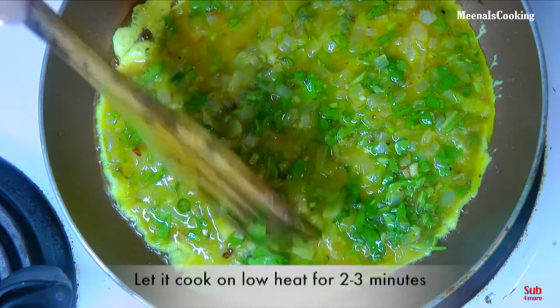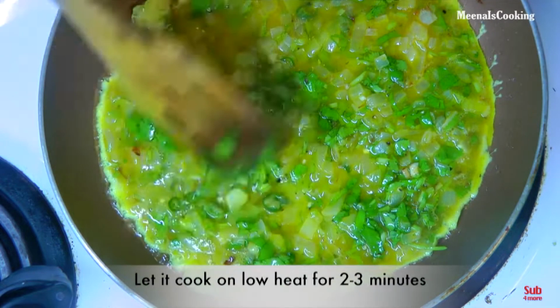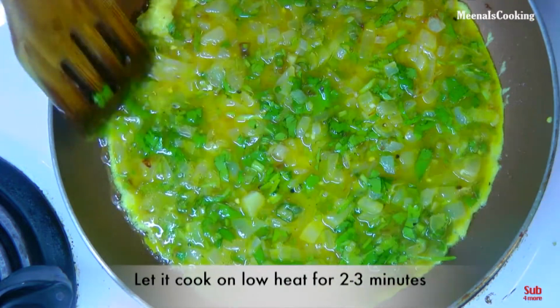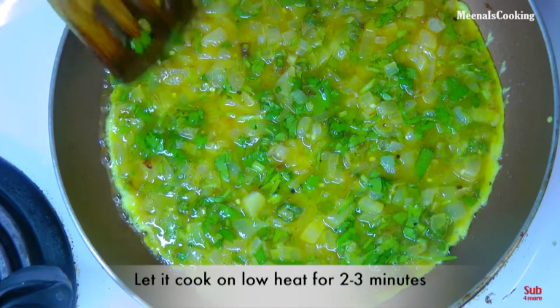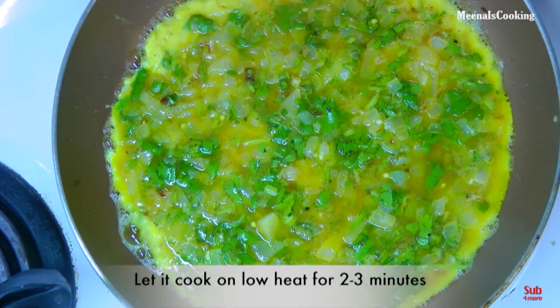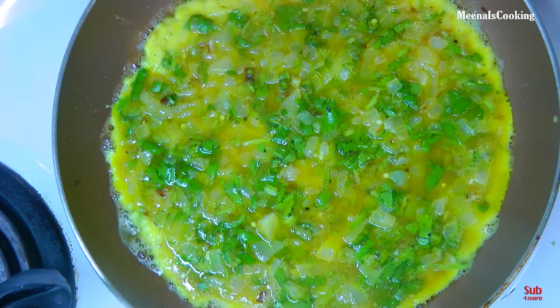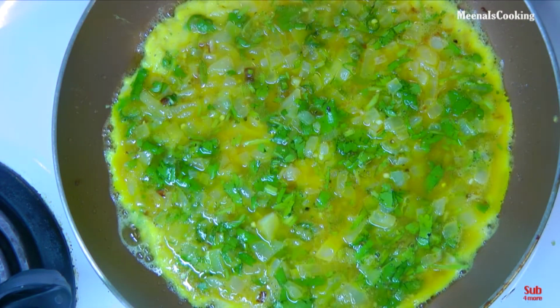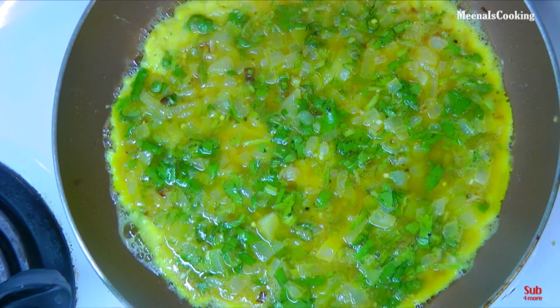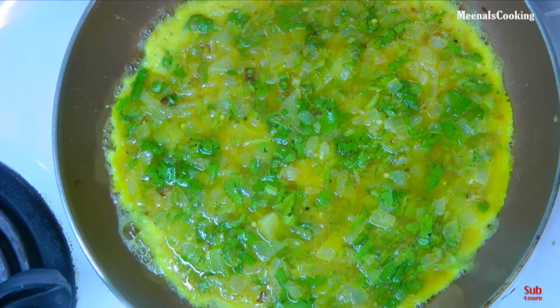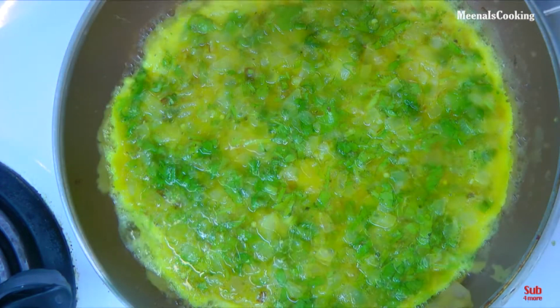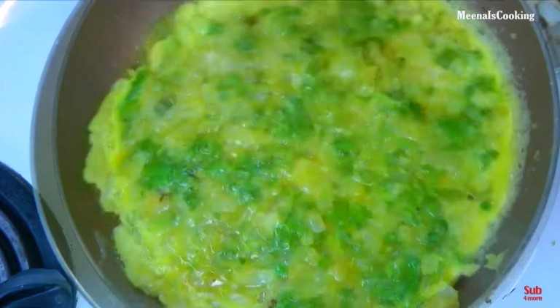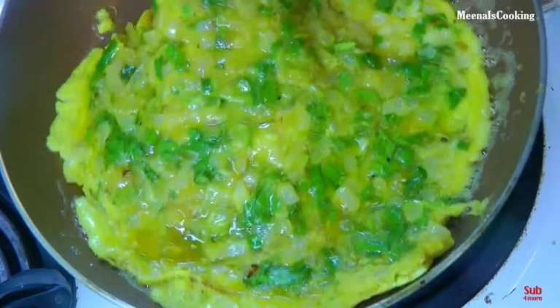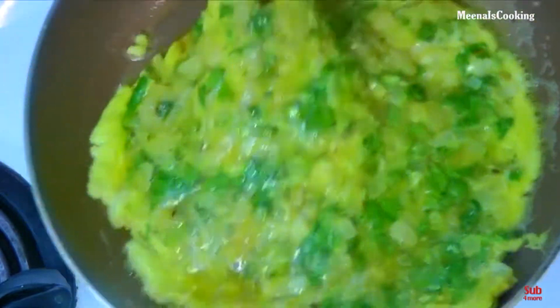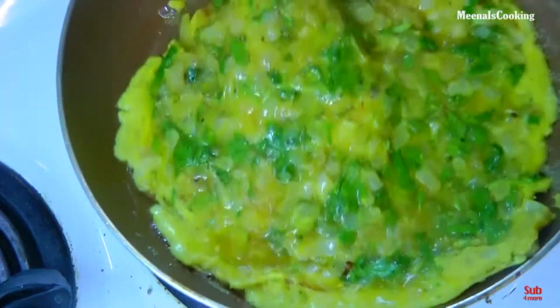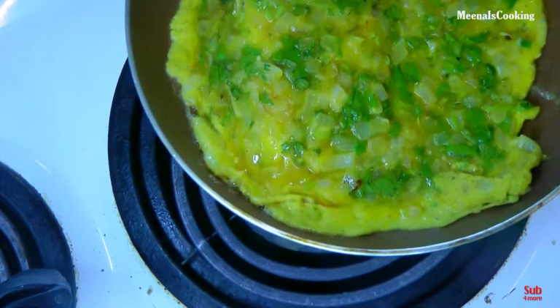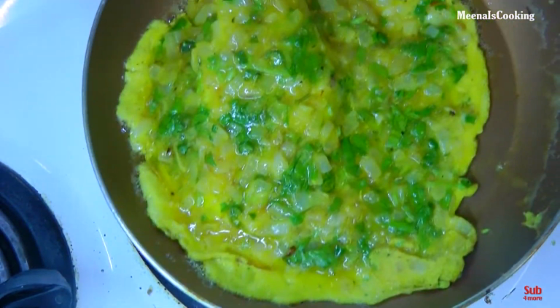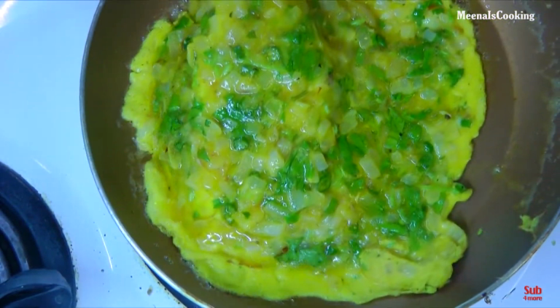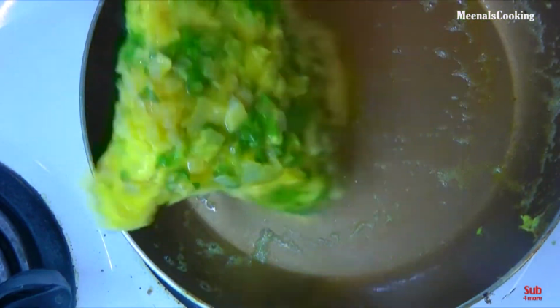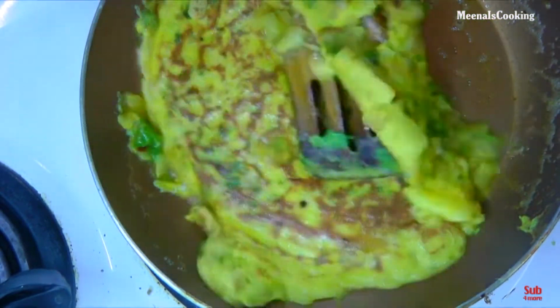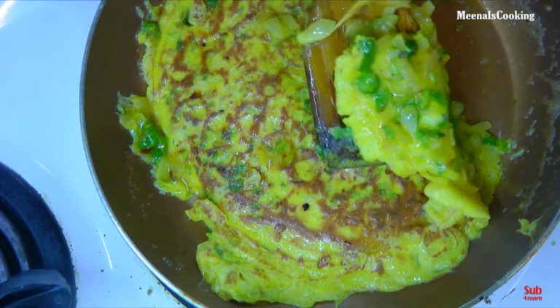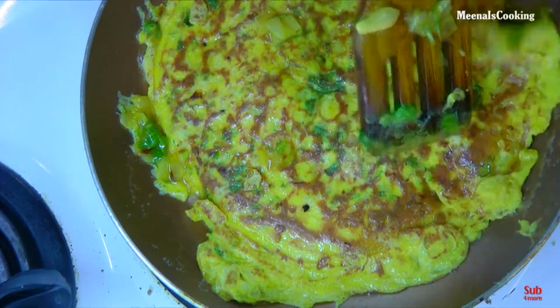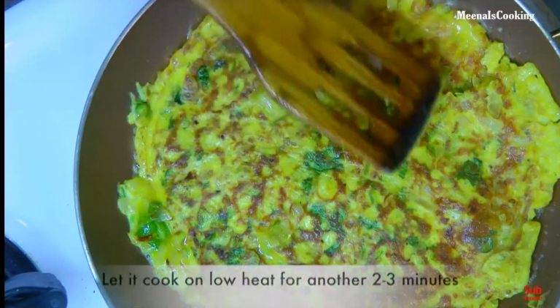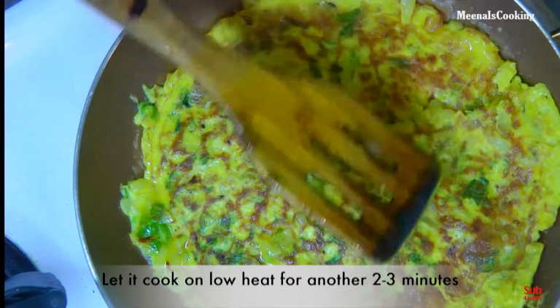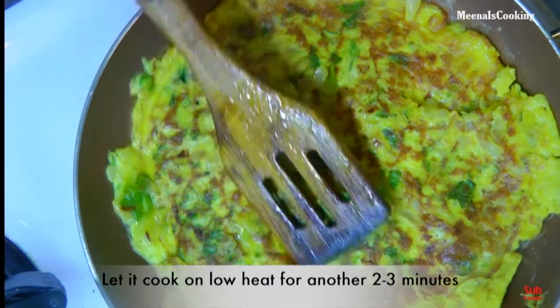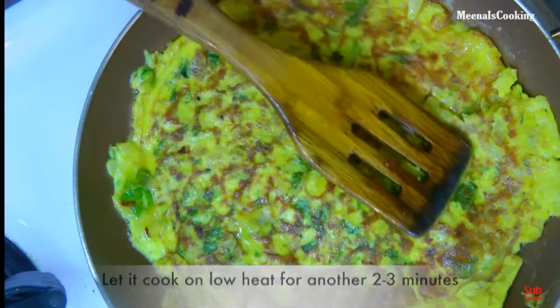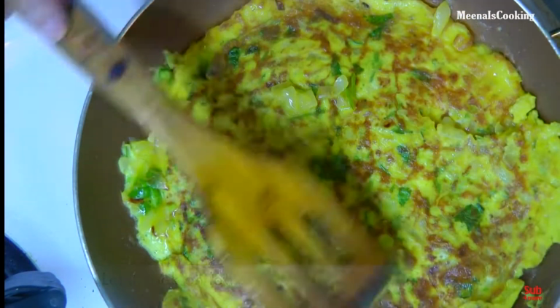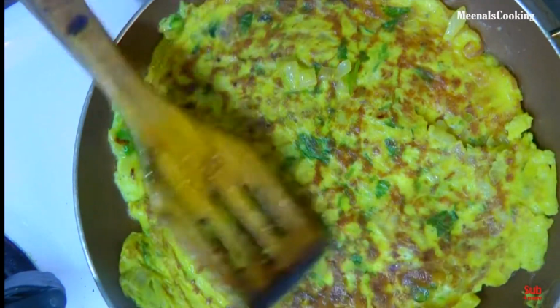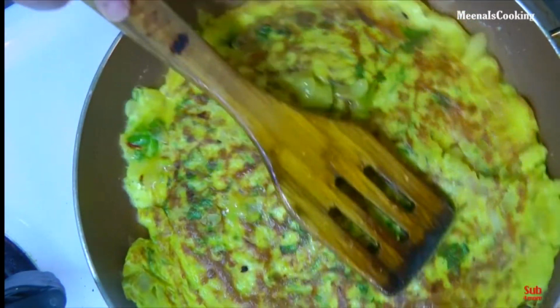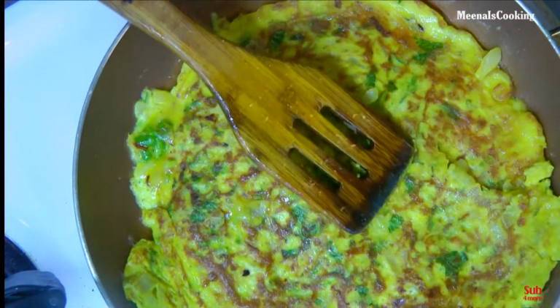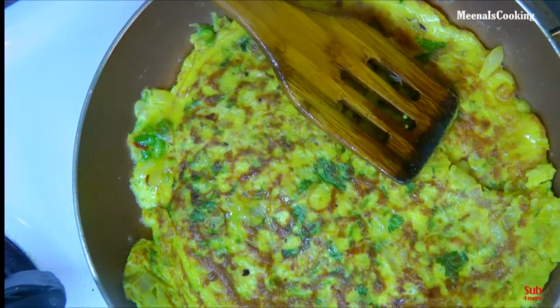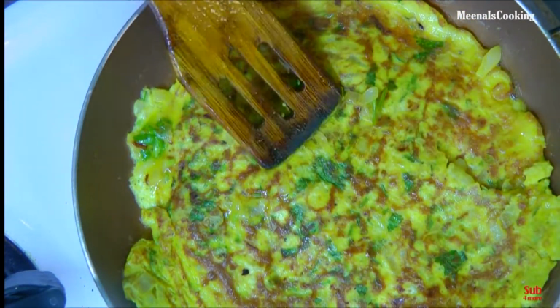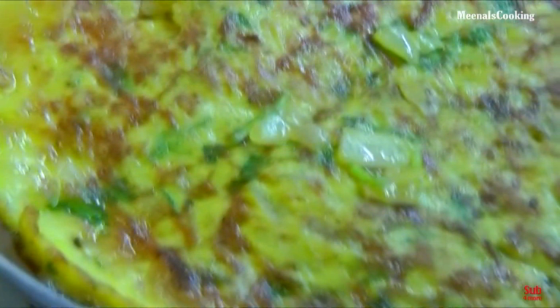Let it cook for two to three minutes on medium low heat. Flip it to the other side and let it cook for another two to three minutes on medium low heat. It looks nicely fluffy.